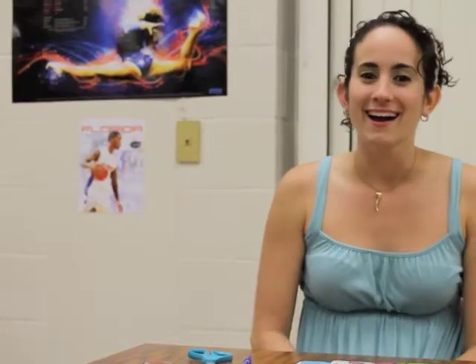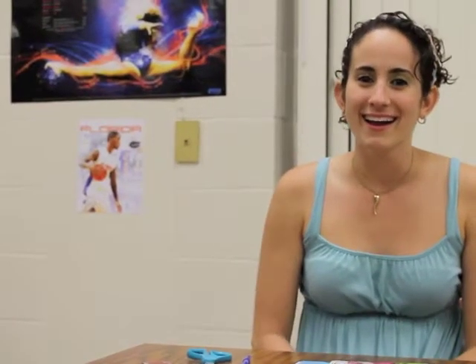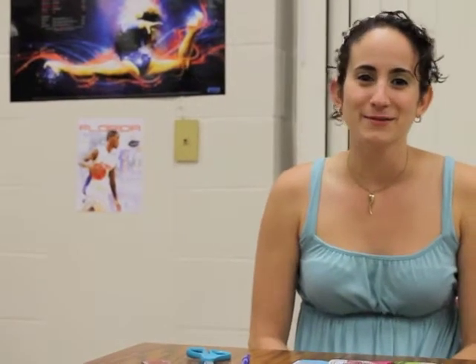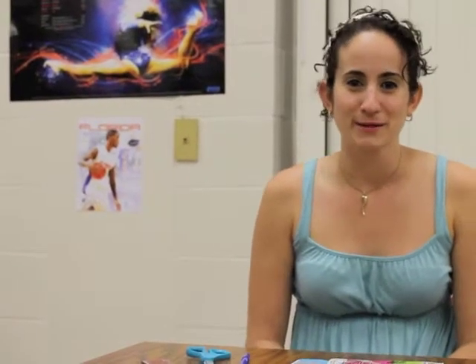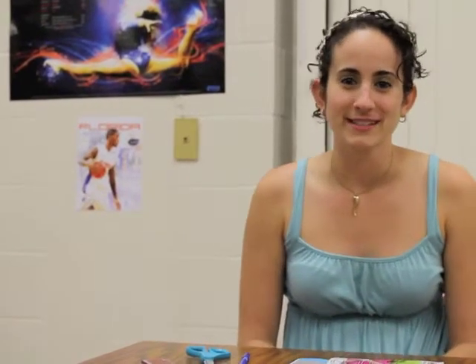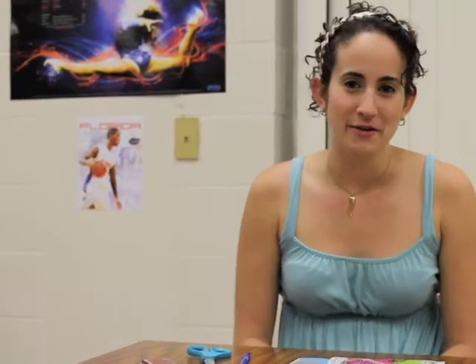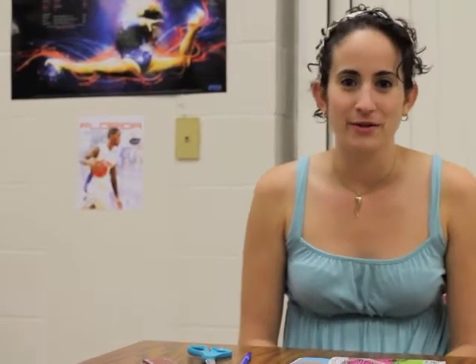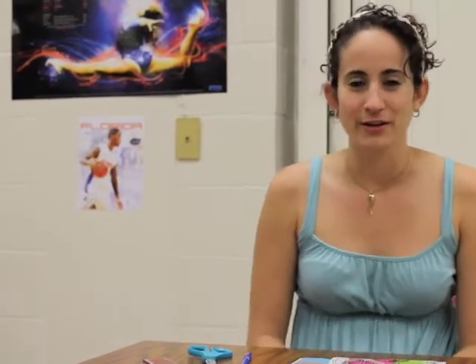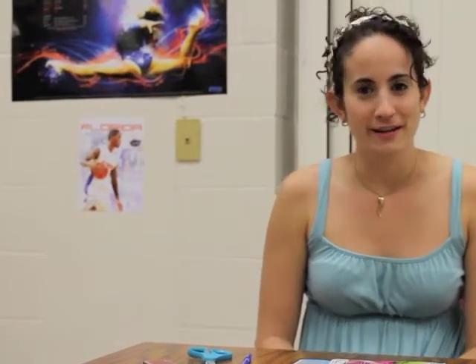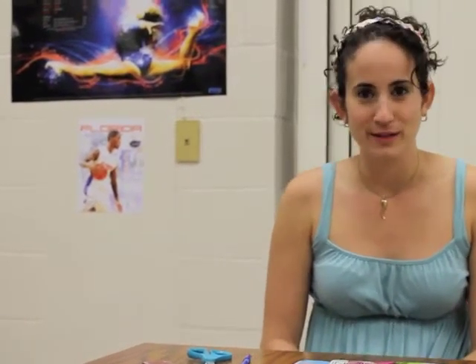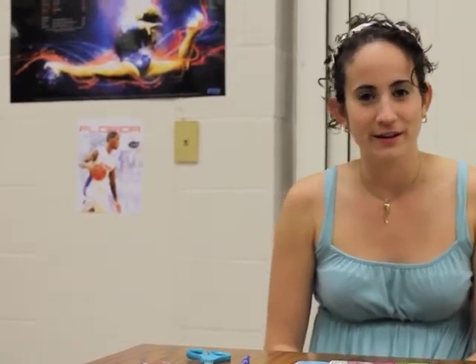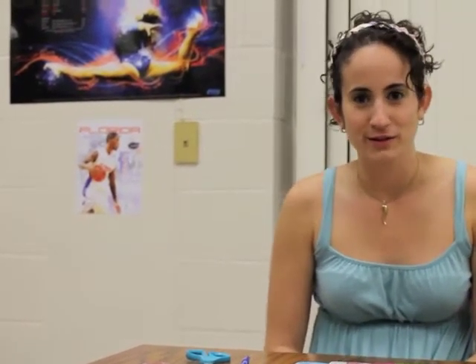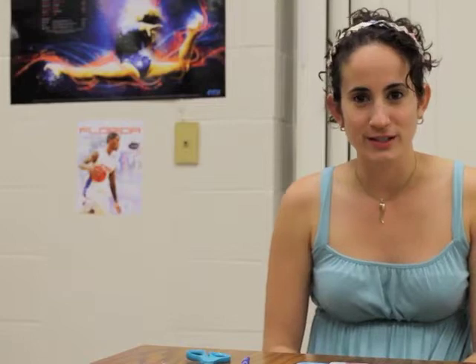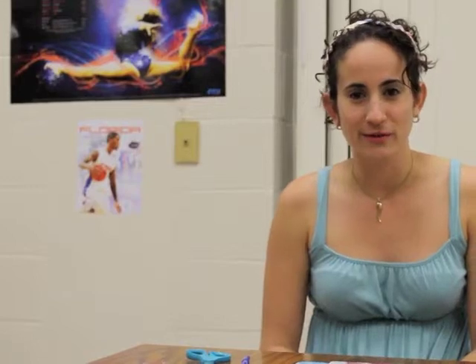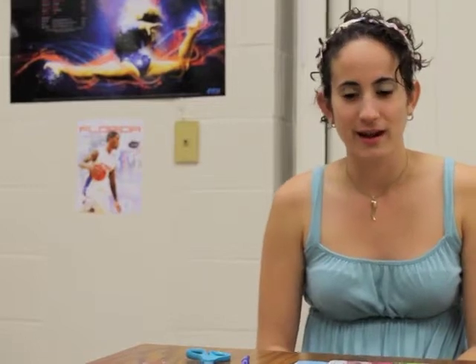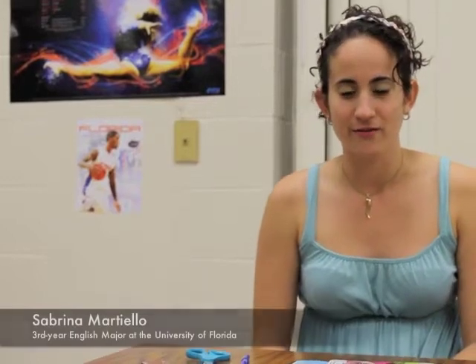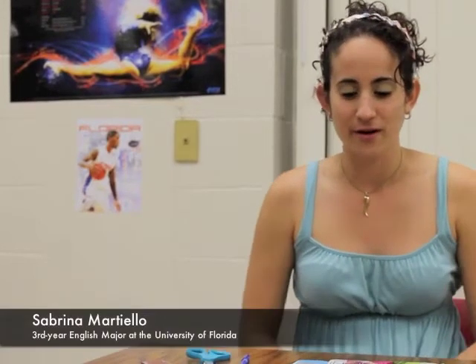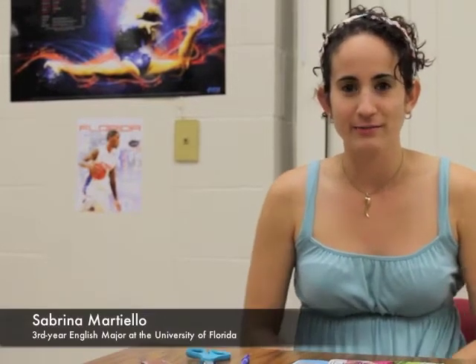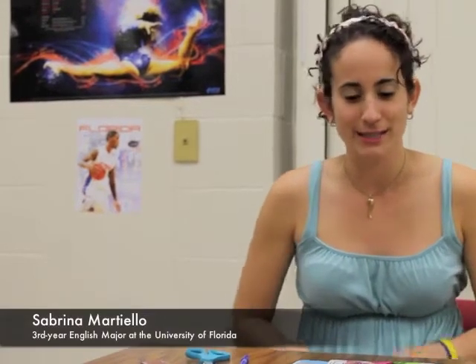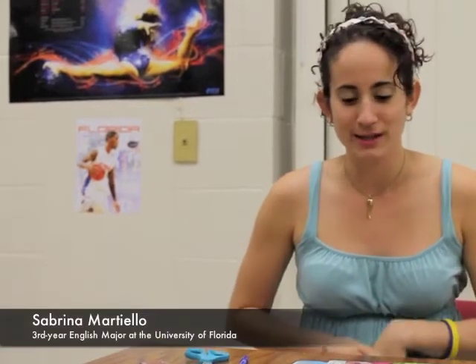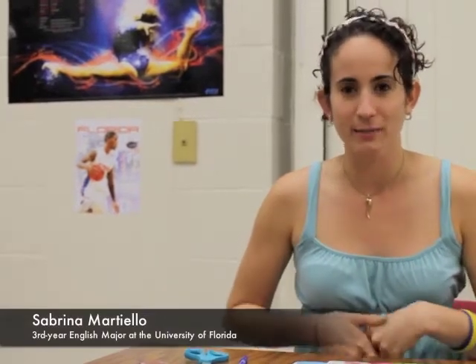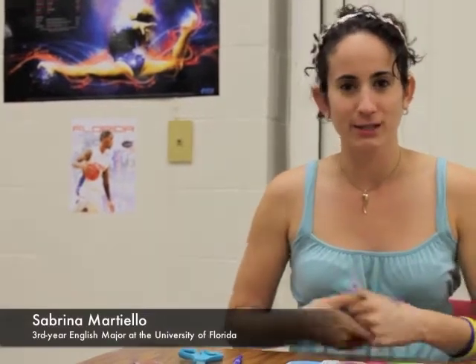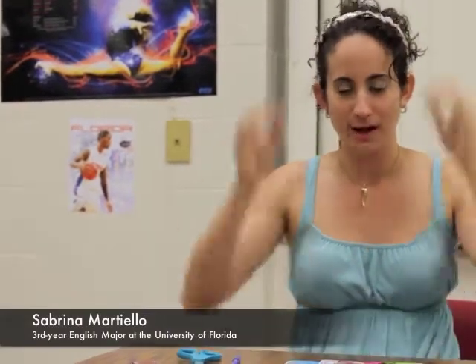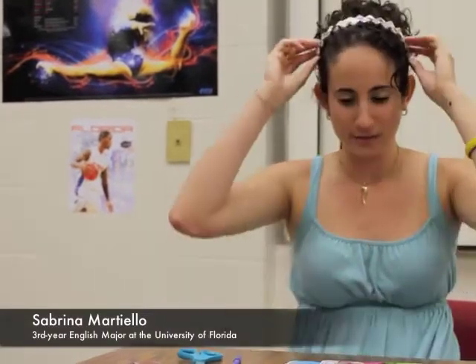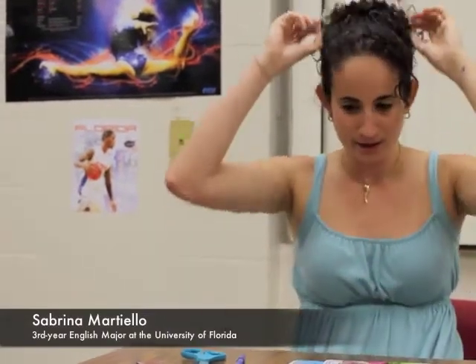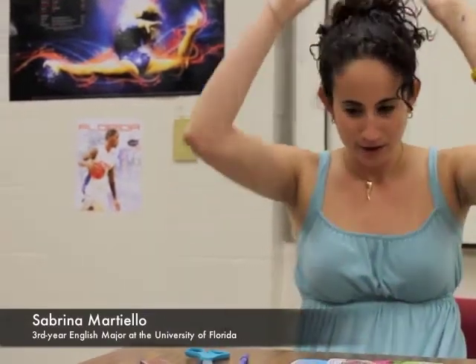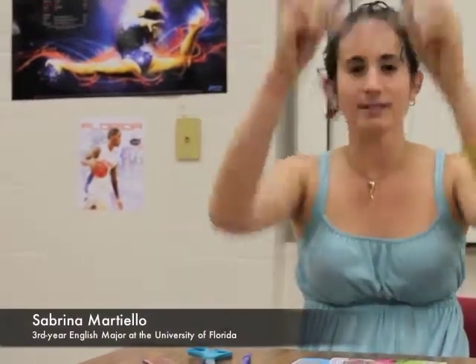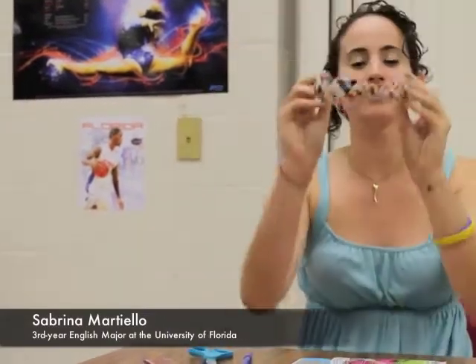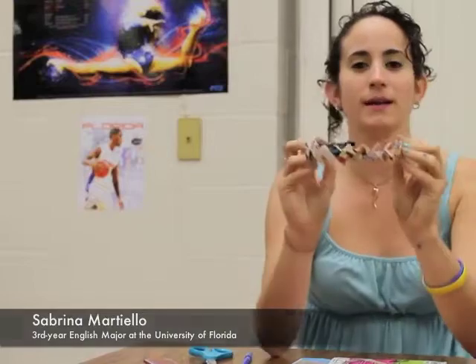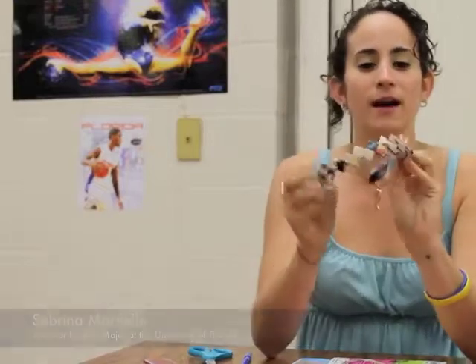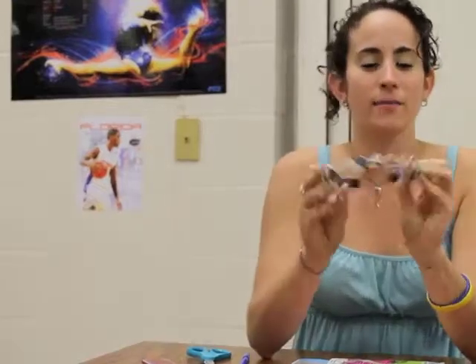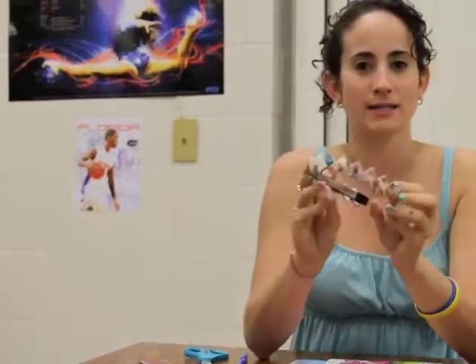Hi, I'm Serena Martiello. I'm a third year English major here at the University of Florida, and for our presentation today I'm going to teach you how to make recycled headbands out of a magazine.